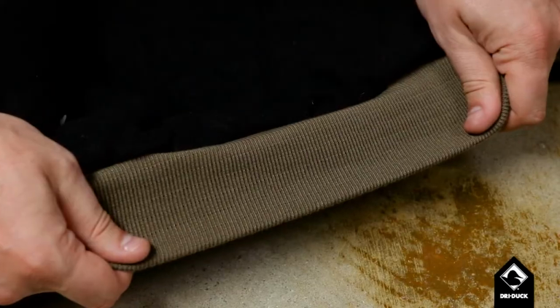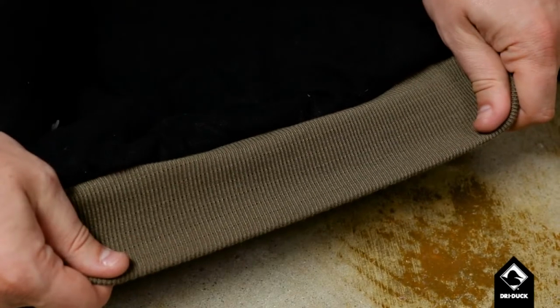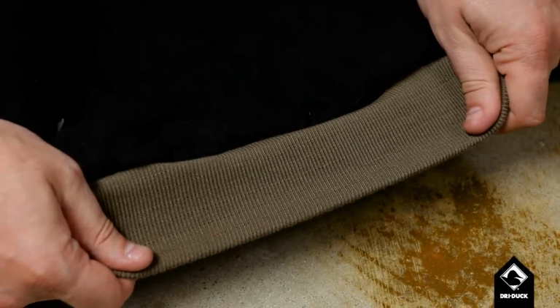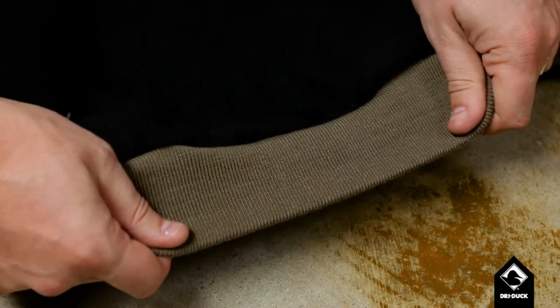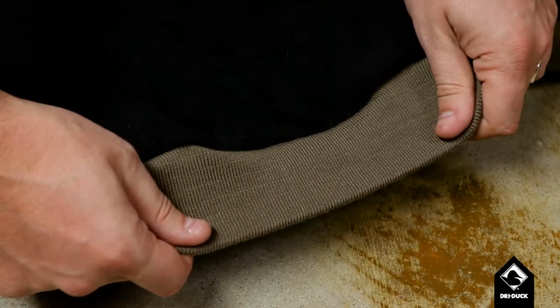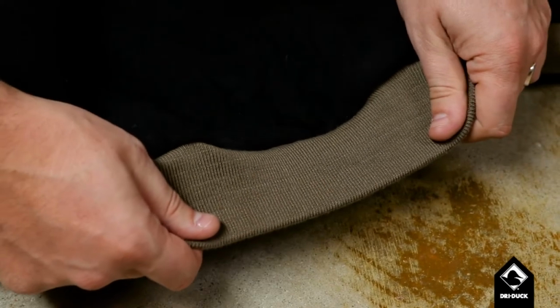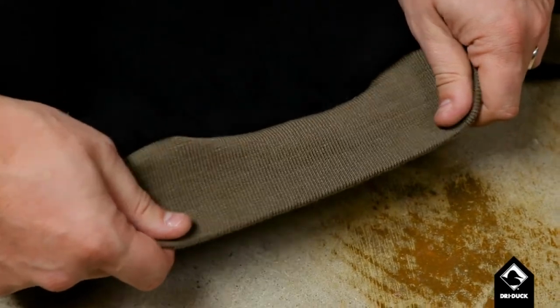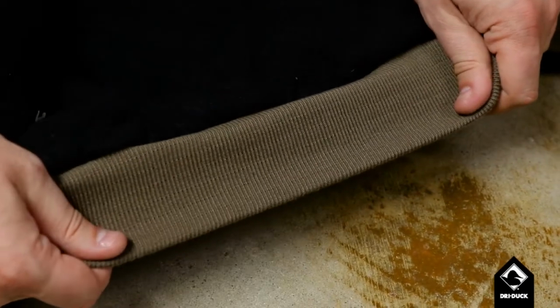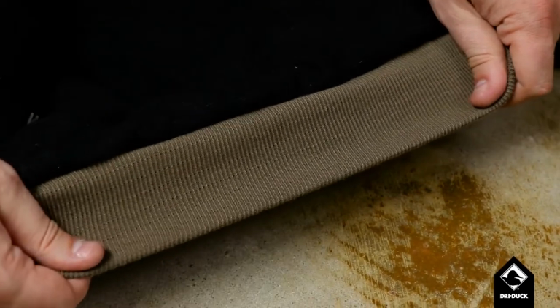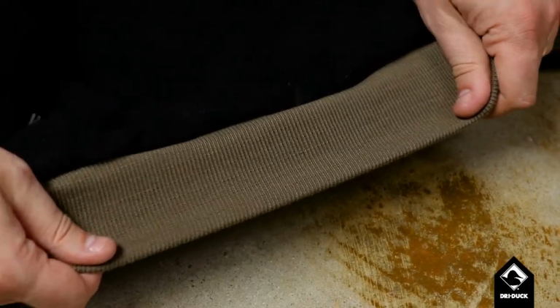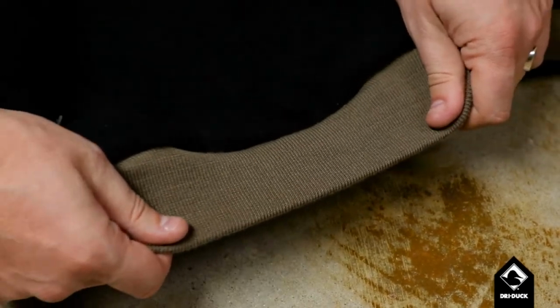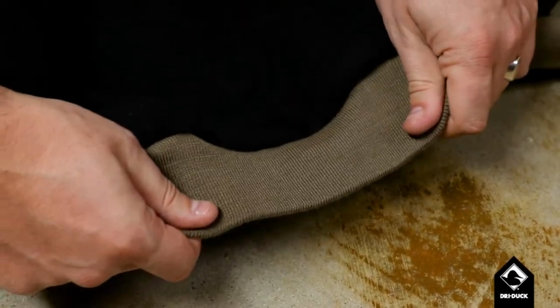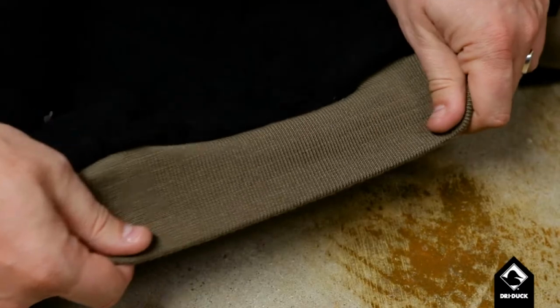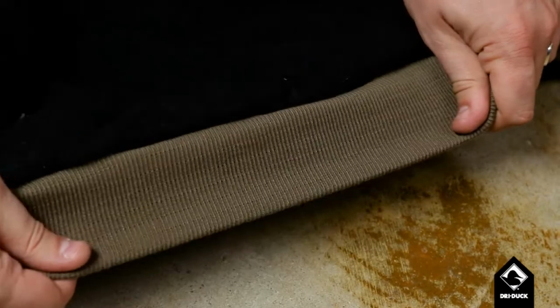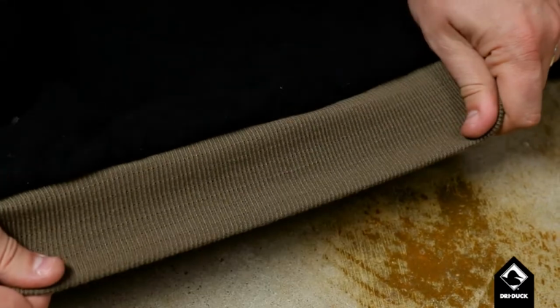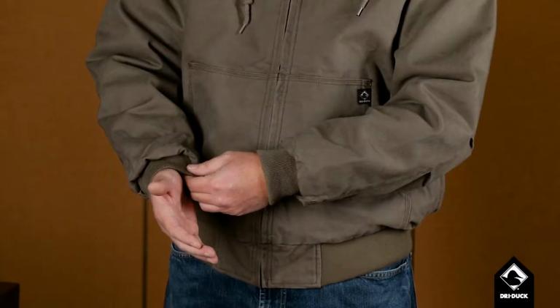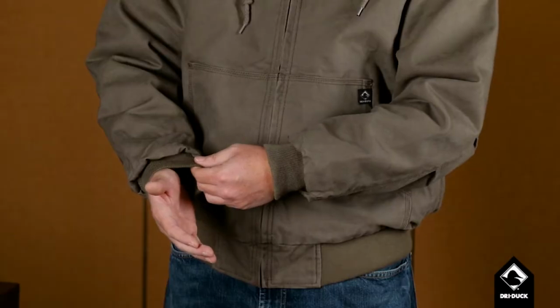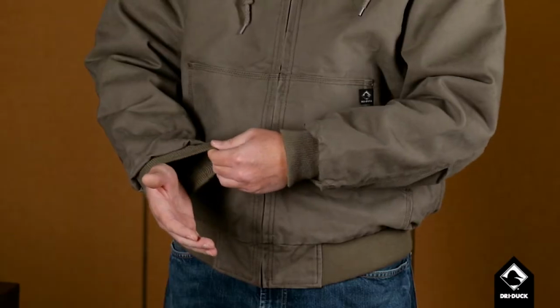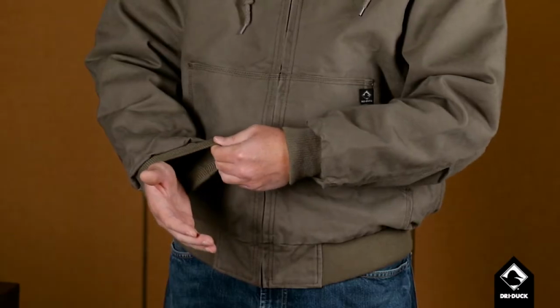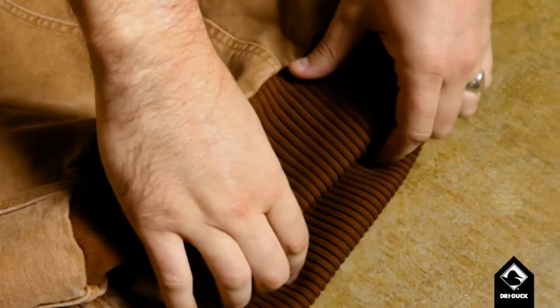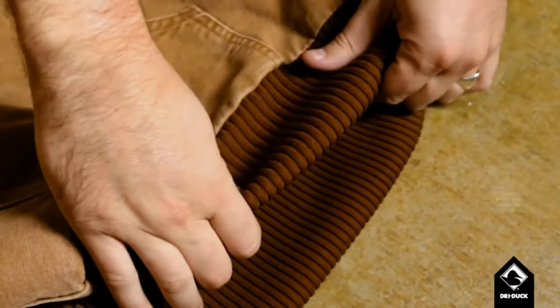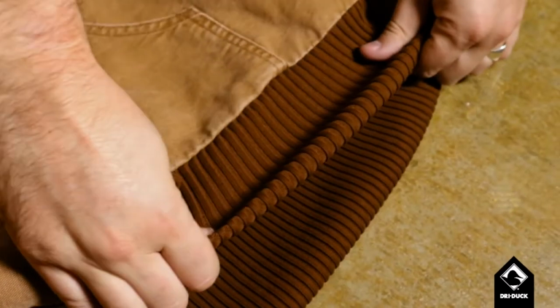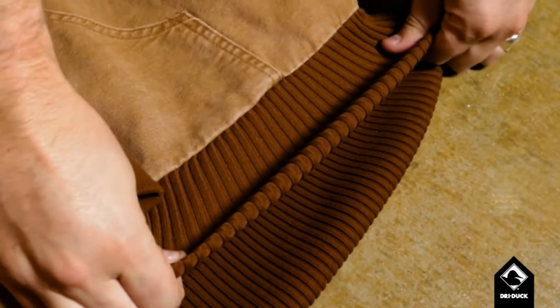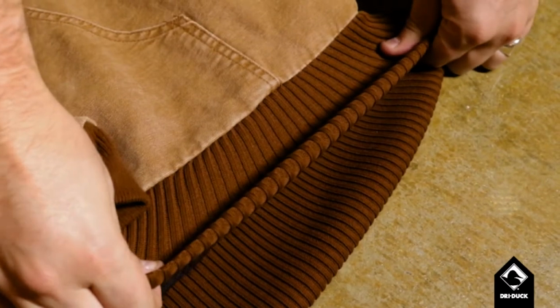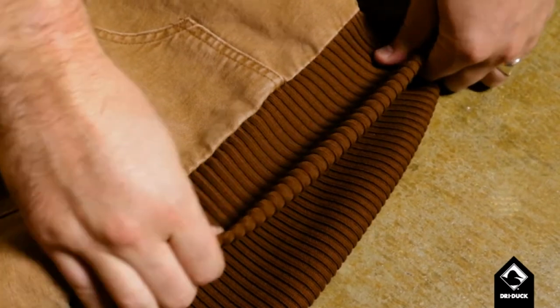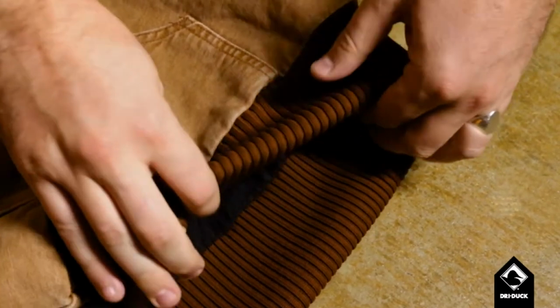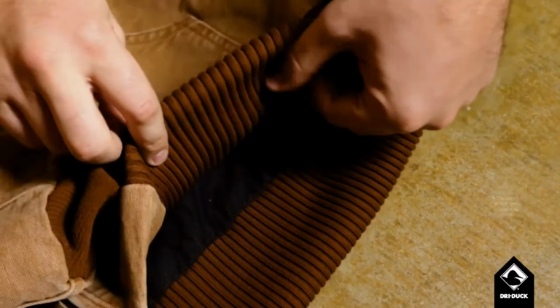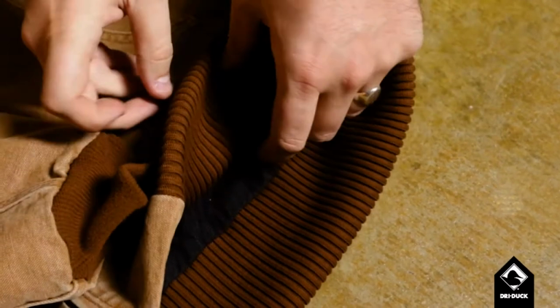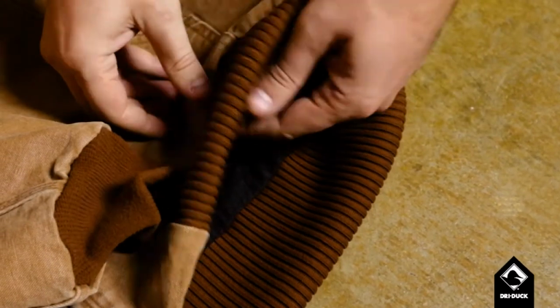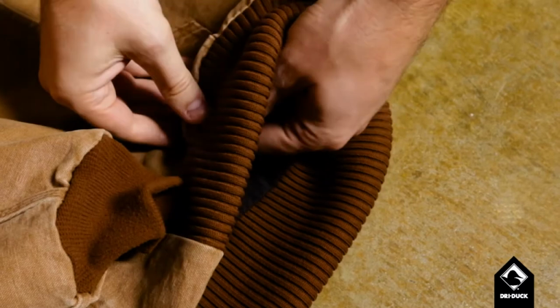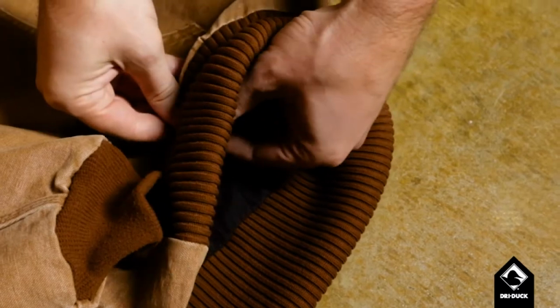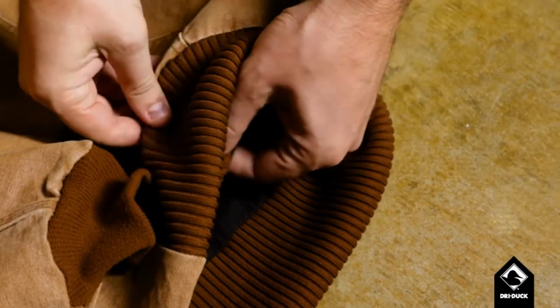Finally, to lock in body heat, Dryduck uses a flat rib knit with six rows of memory retention spandex on our waistbands and cuffs. The other guys use a tubular knit that twists and loses its hold, no longer keeping out the cold.